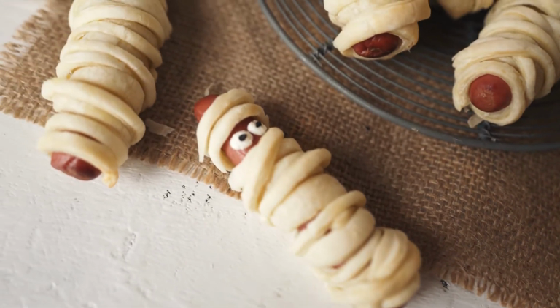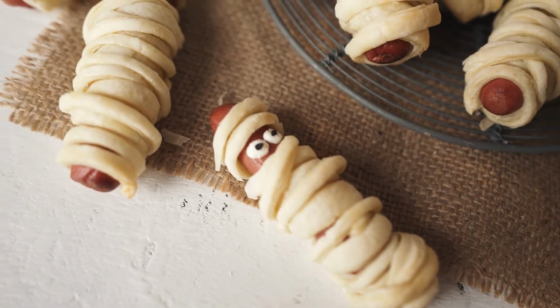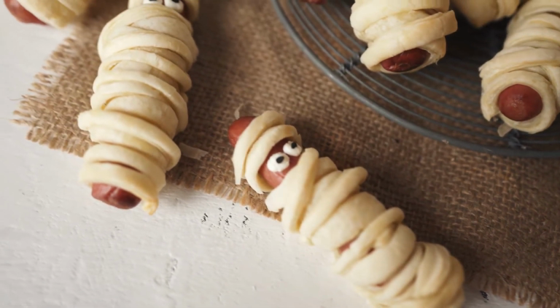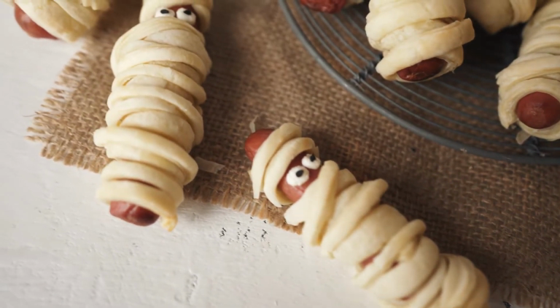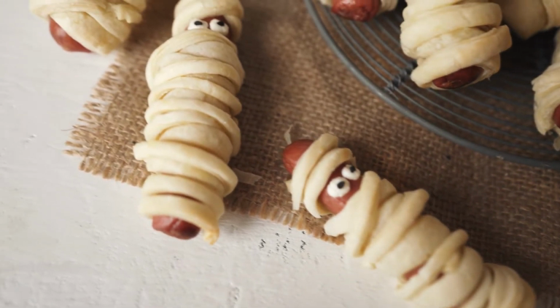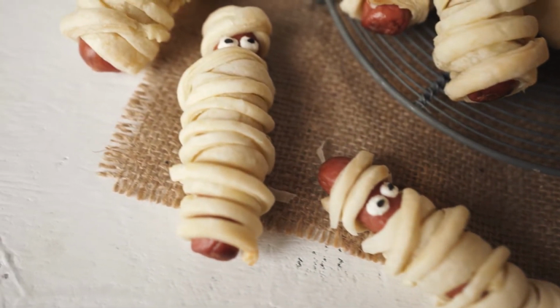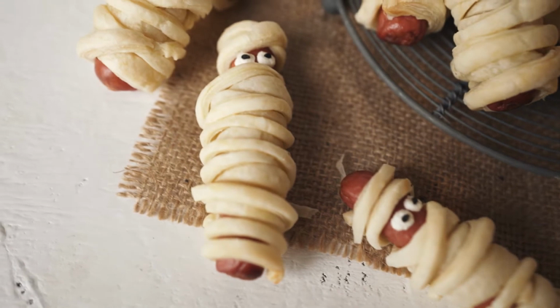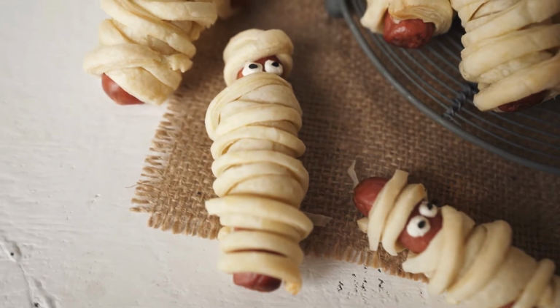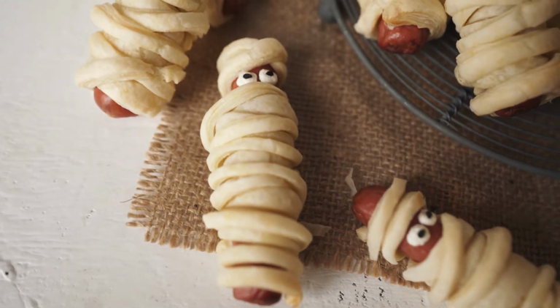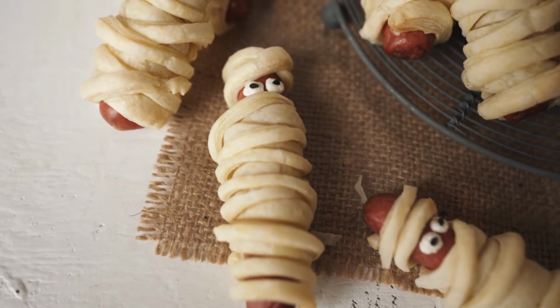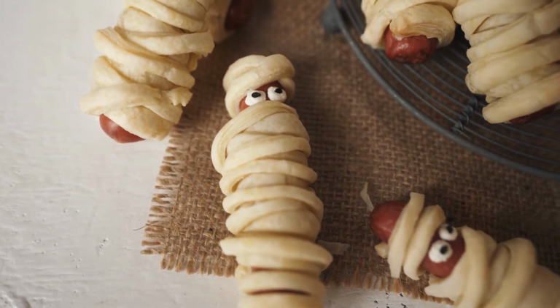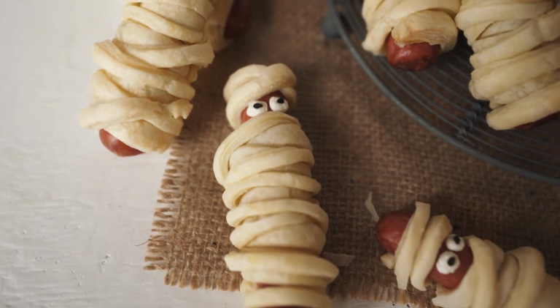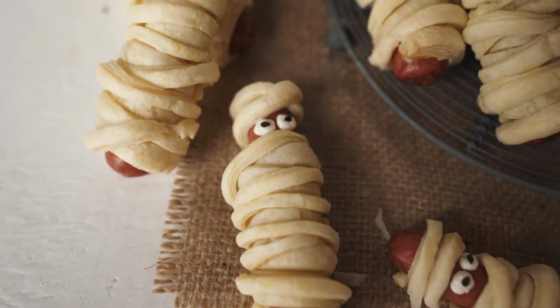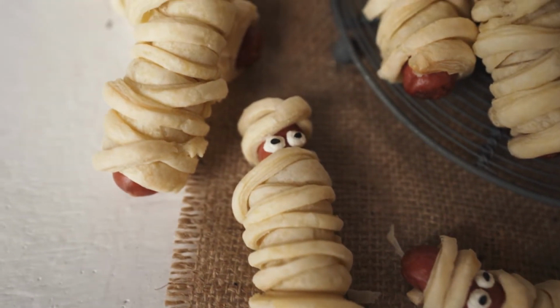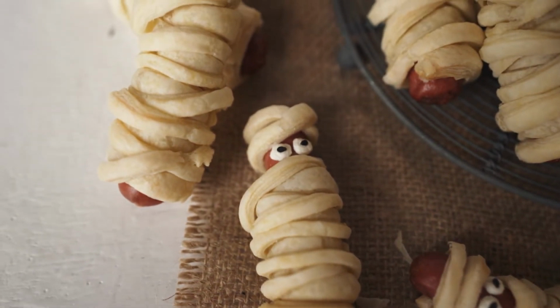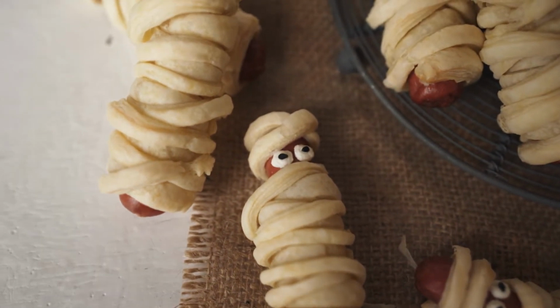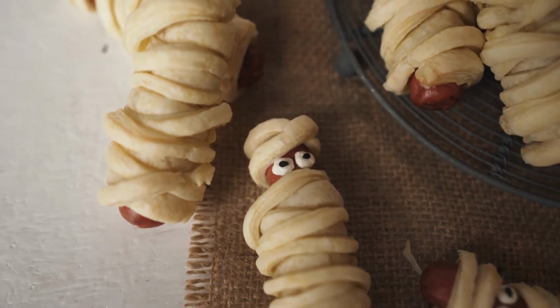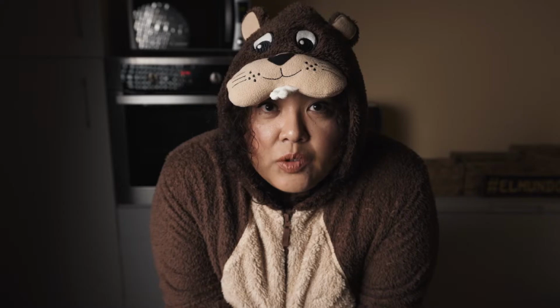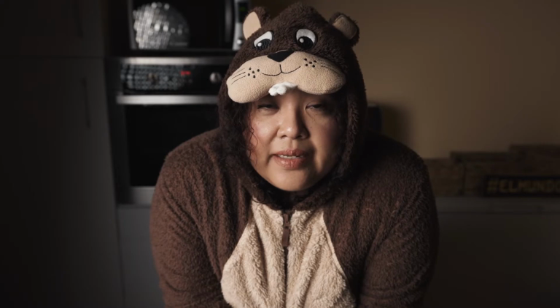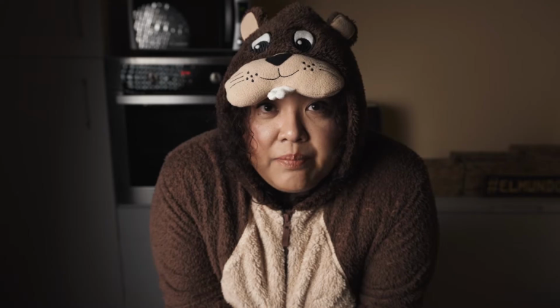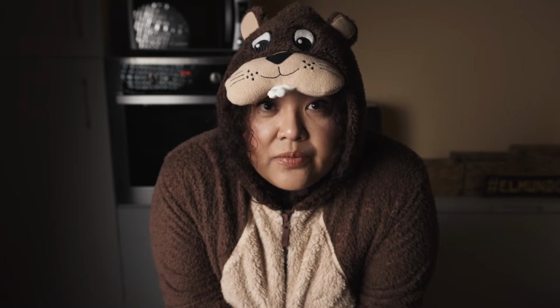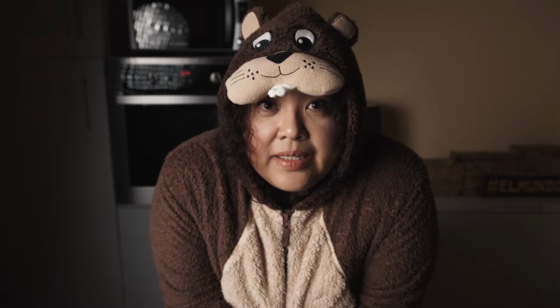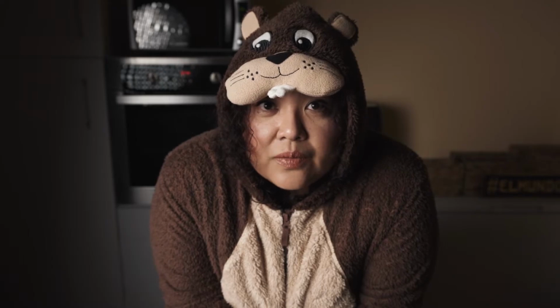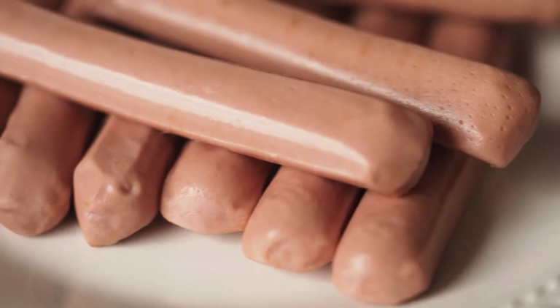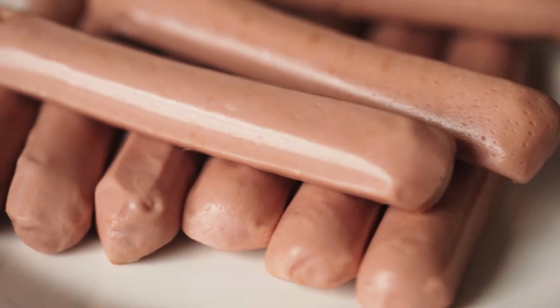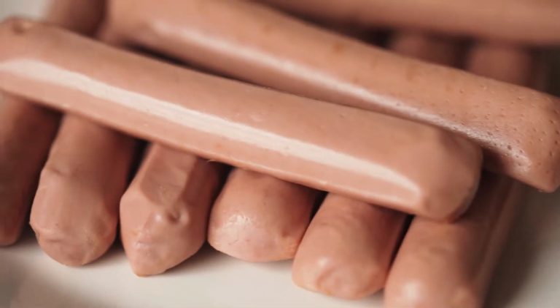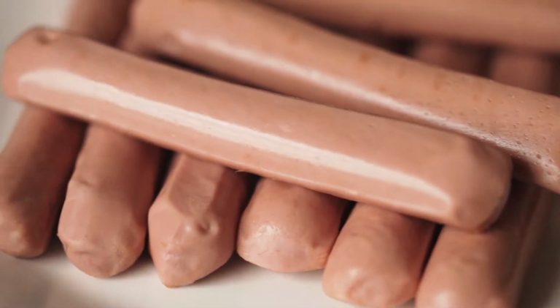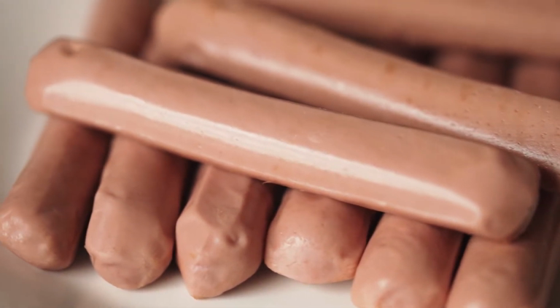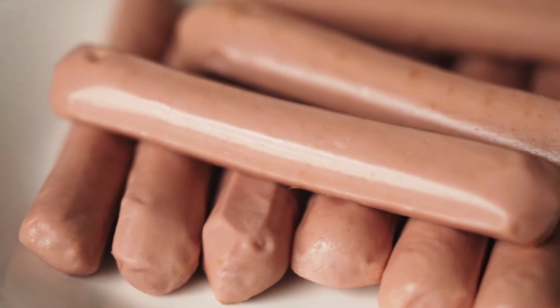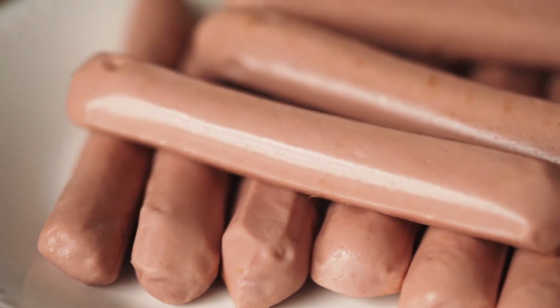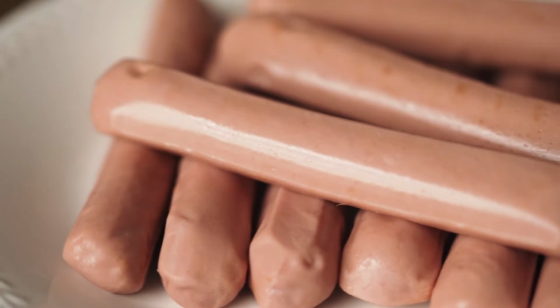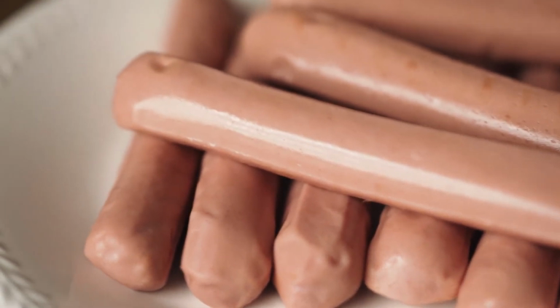First let's preheat the oven at 360 Fahrenheit or 180 Celsius conventional mode, and place the rack in the middle. We just need two ingredients for this. Let's start.